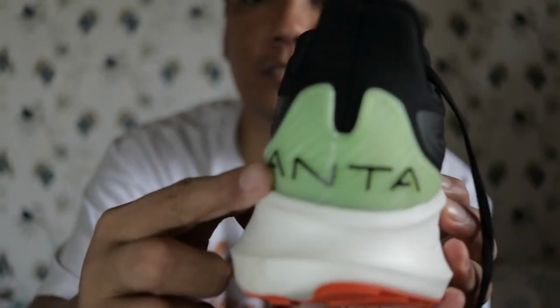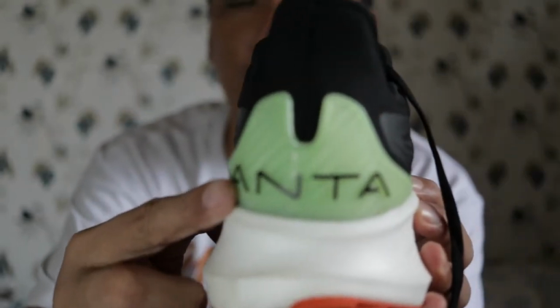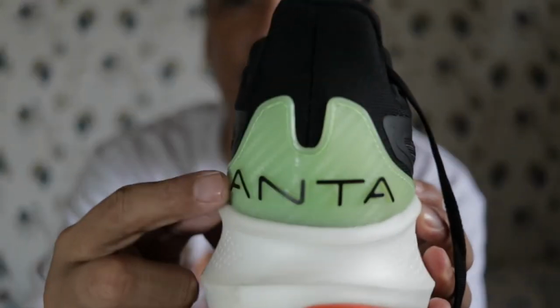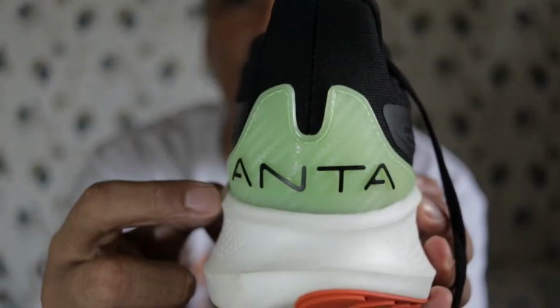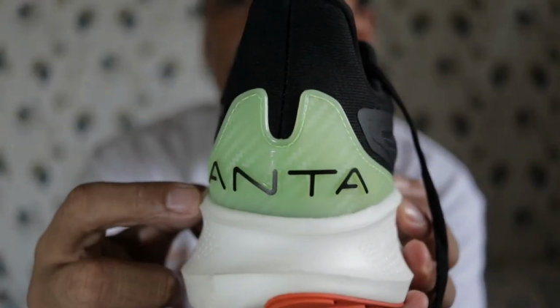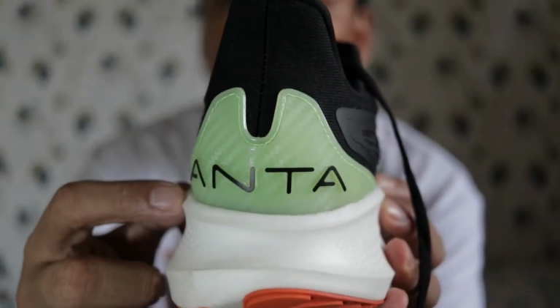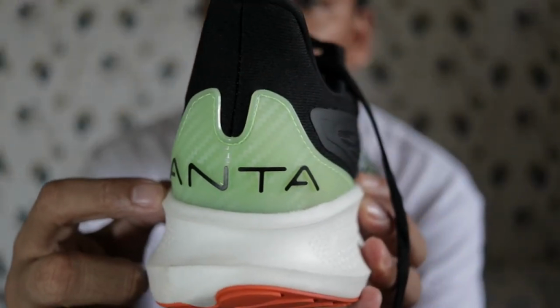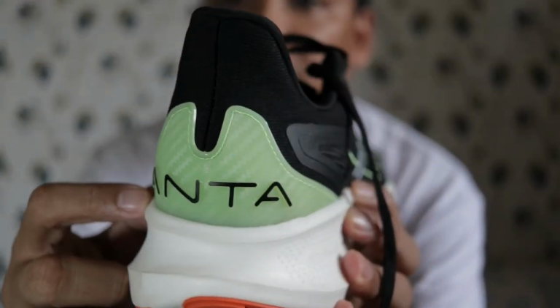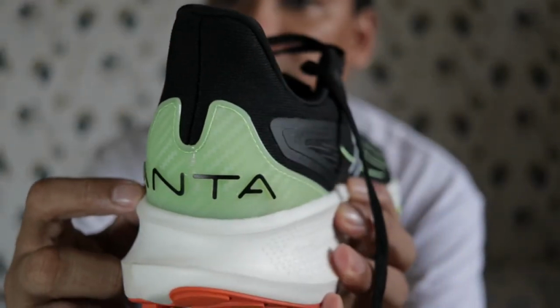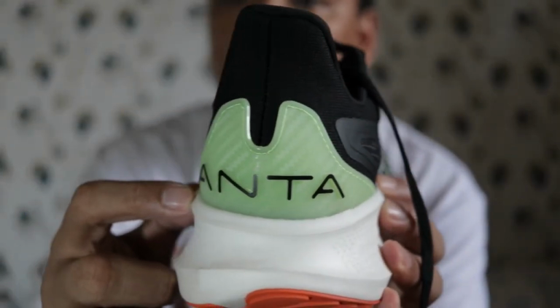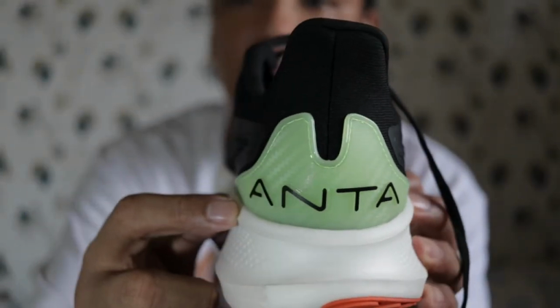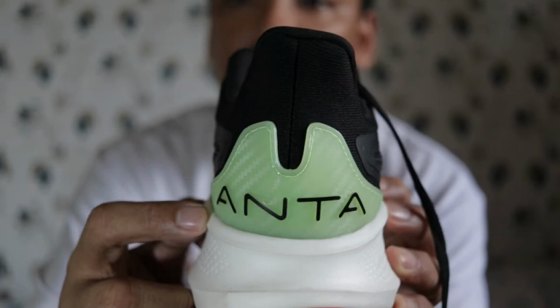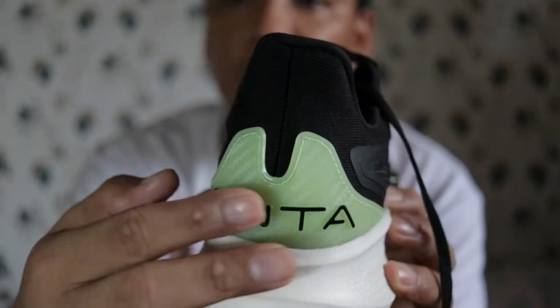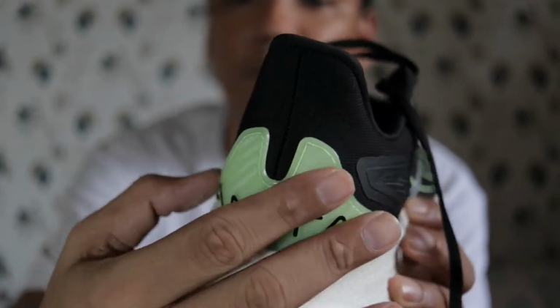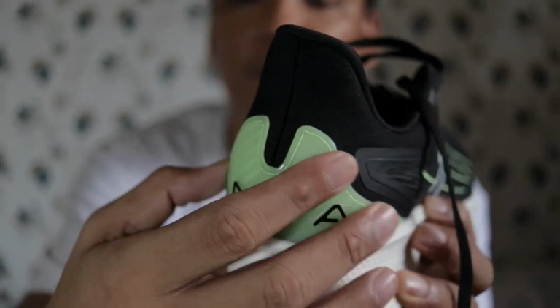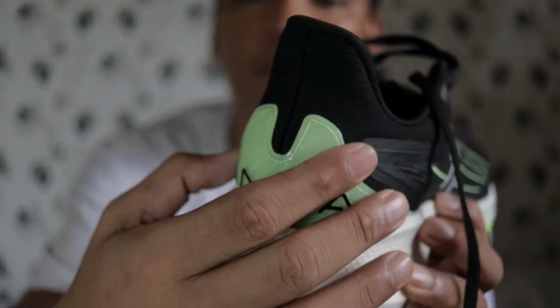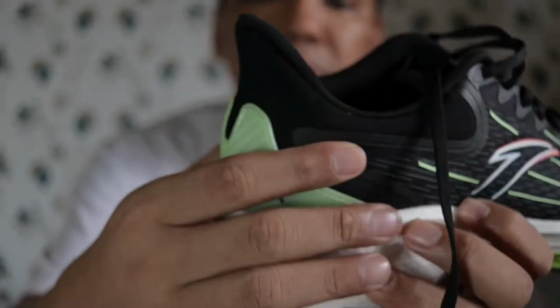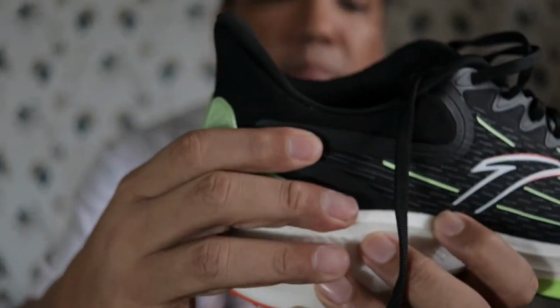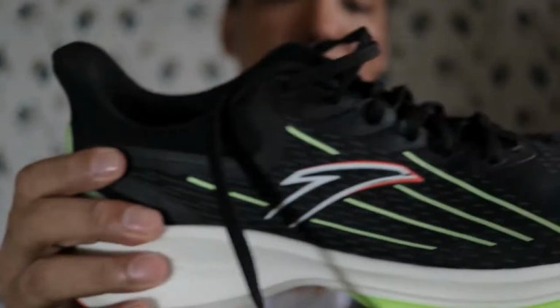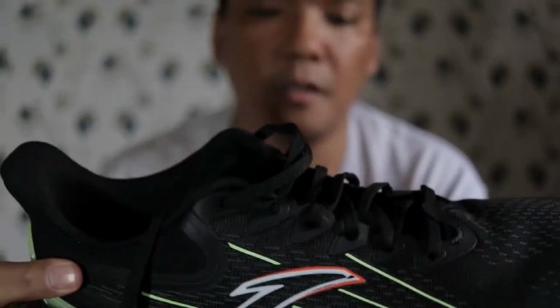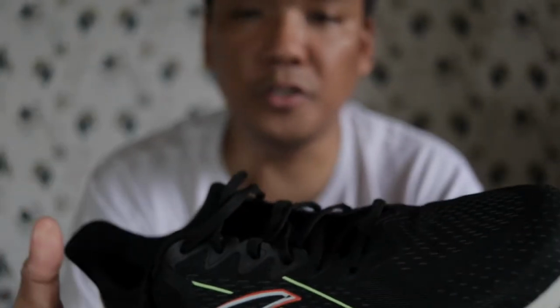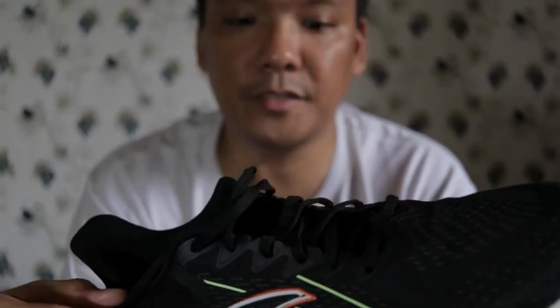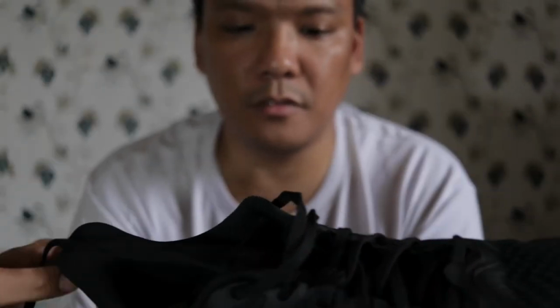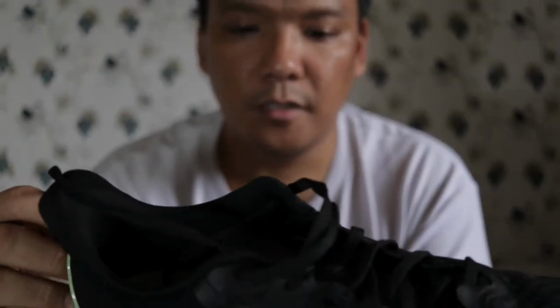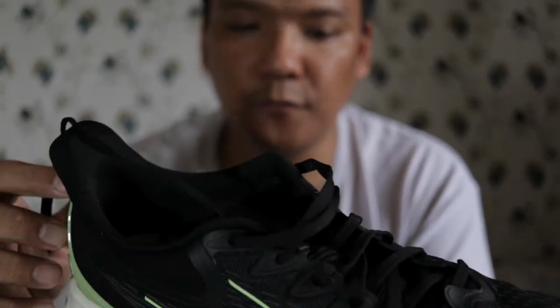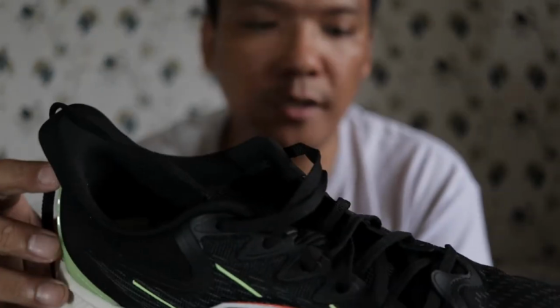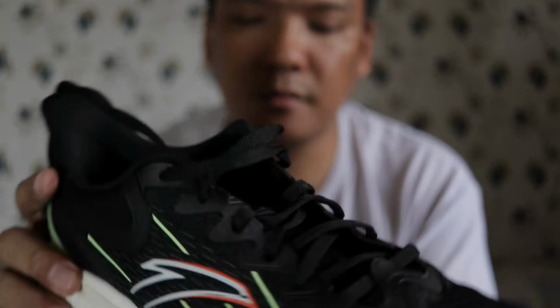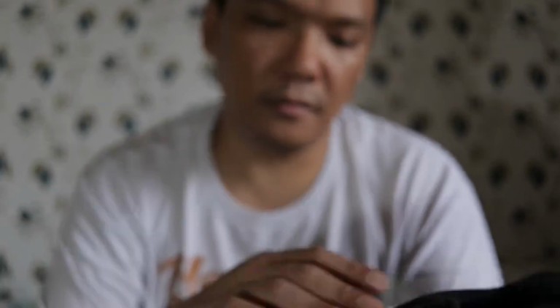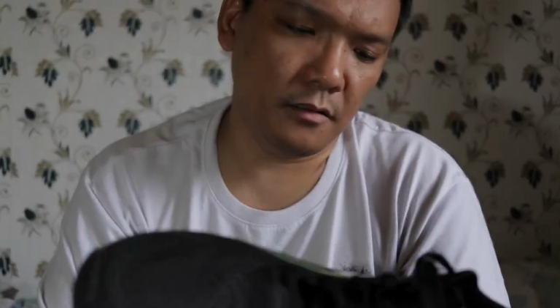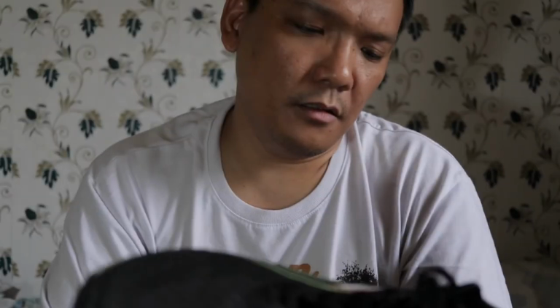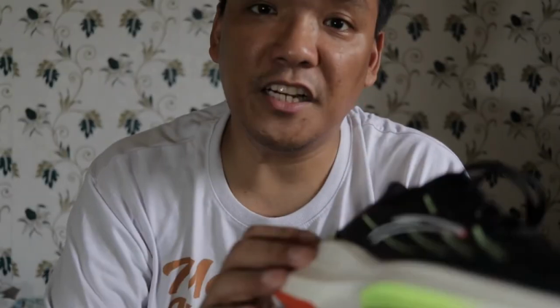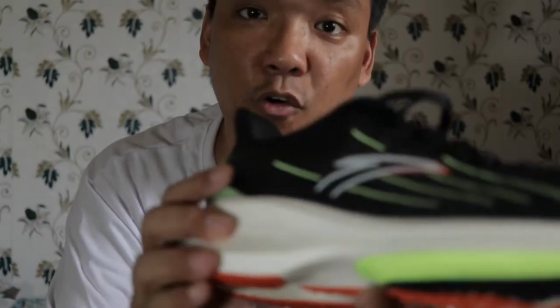The heel collar is quite padded and sturdy. You can see the Anta branding here. Going to the midsole — it's a full-length plush foam.